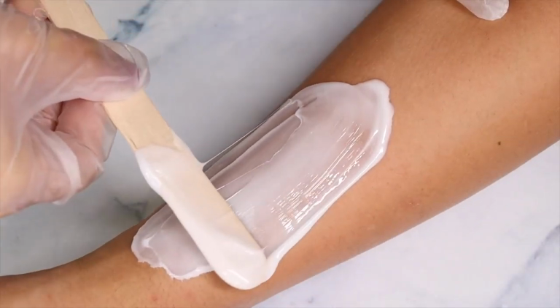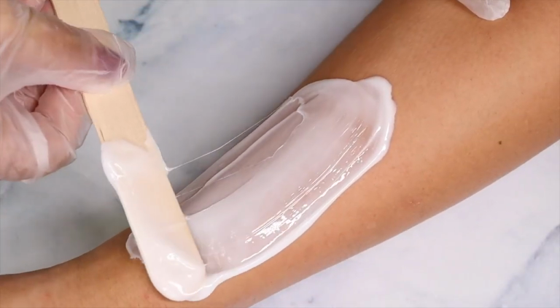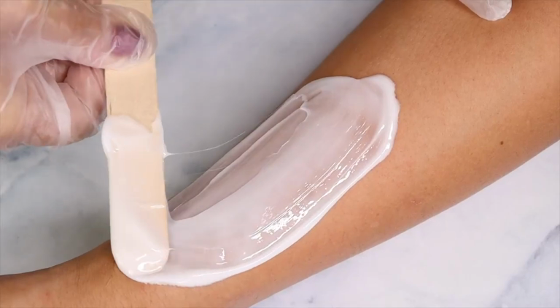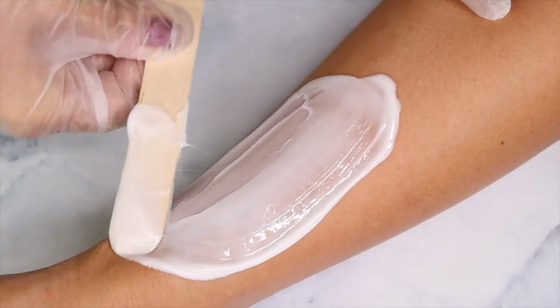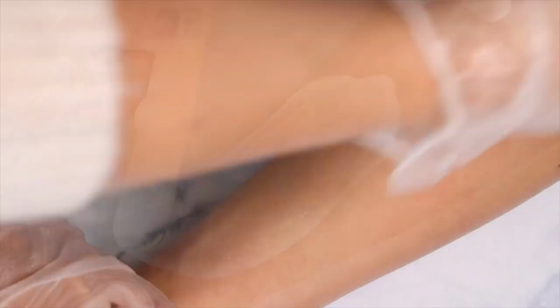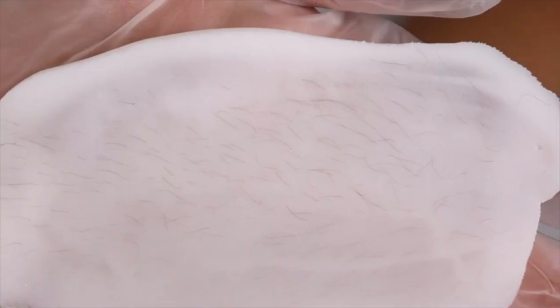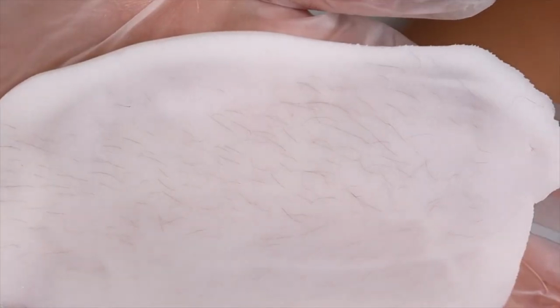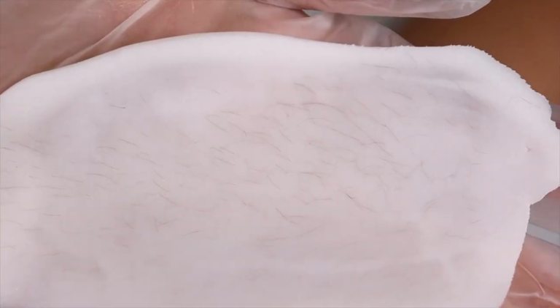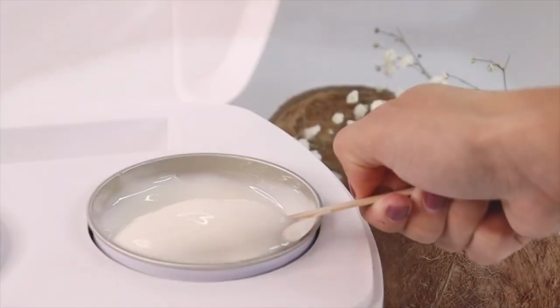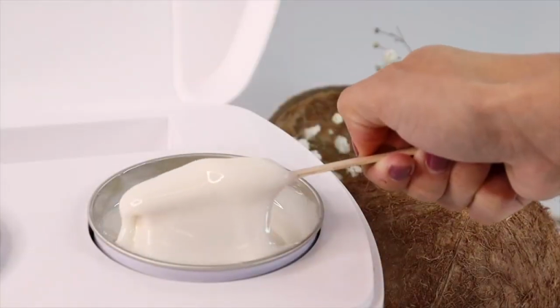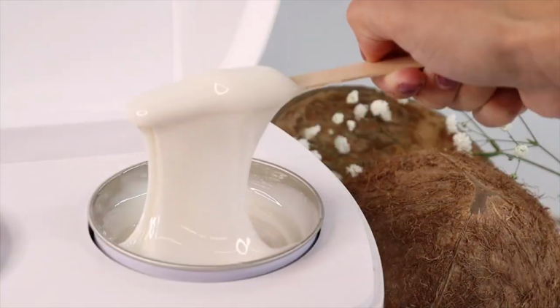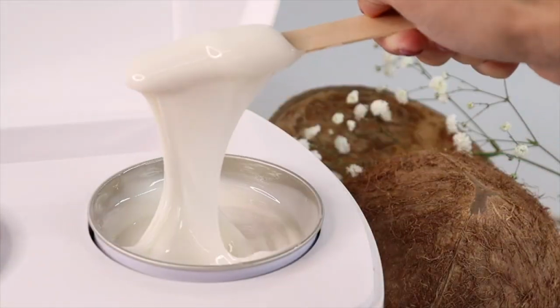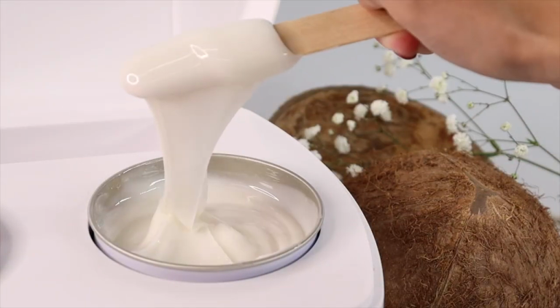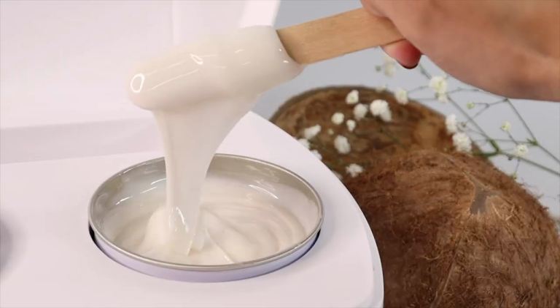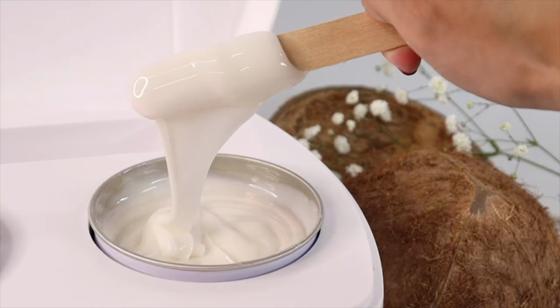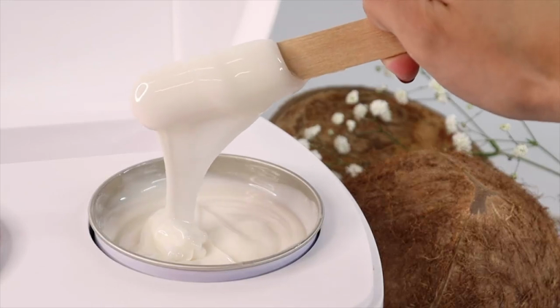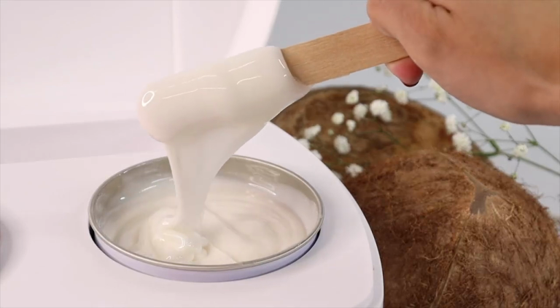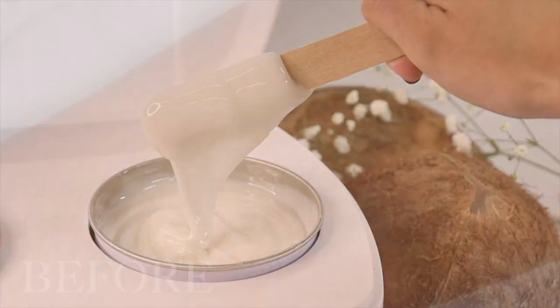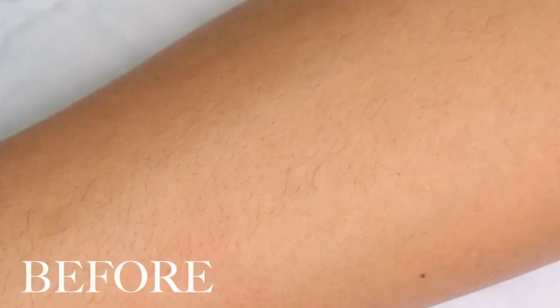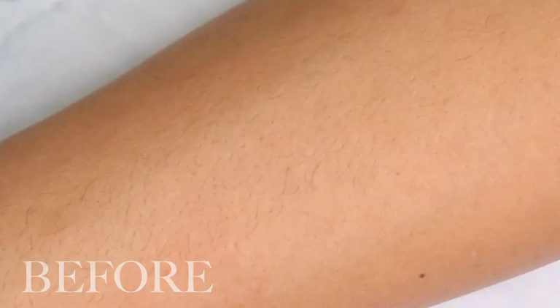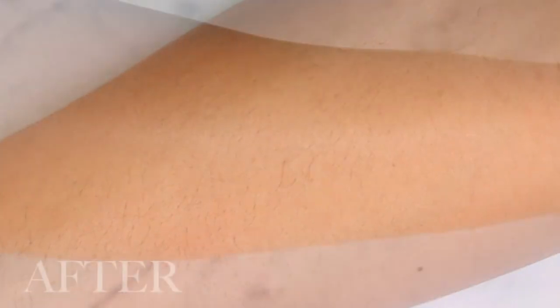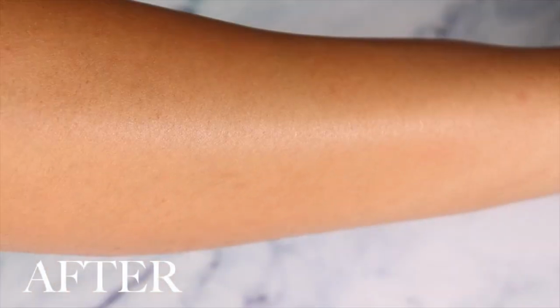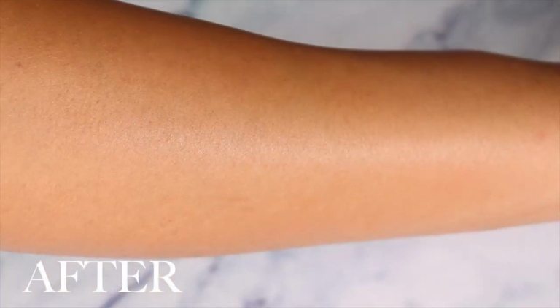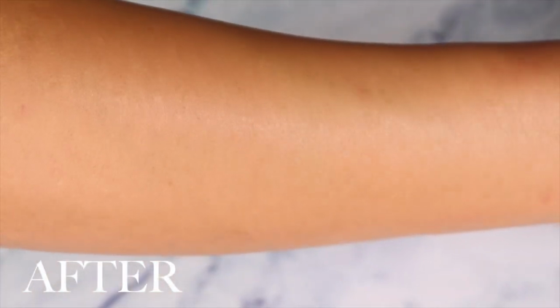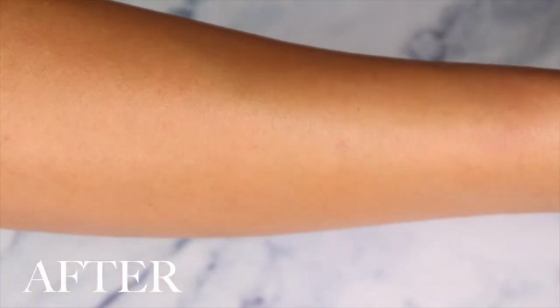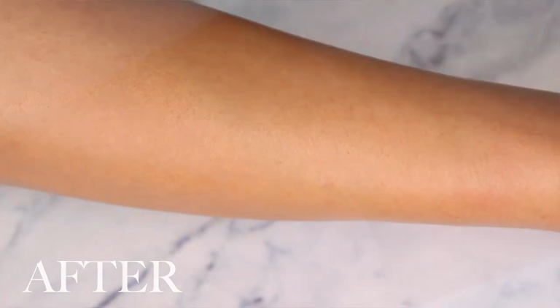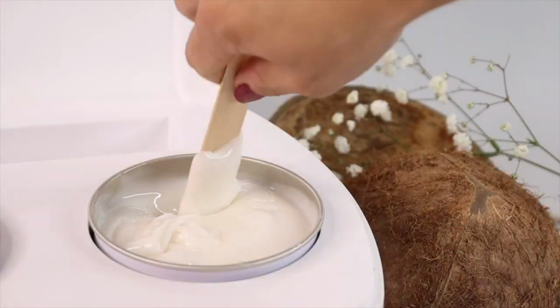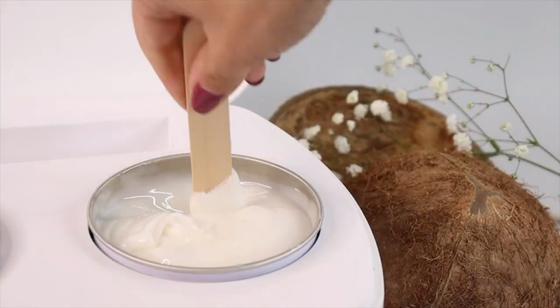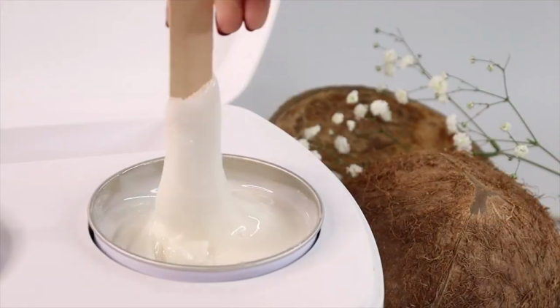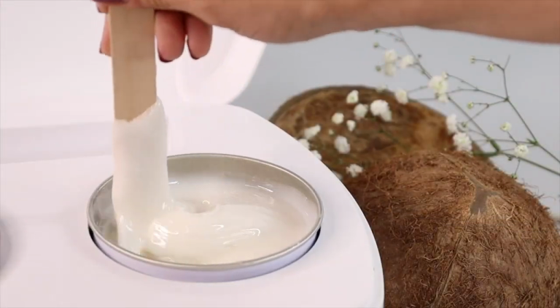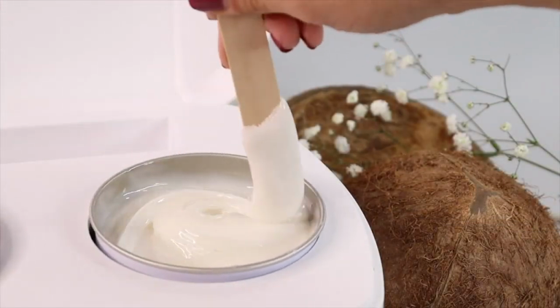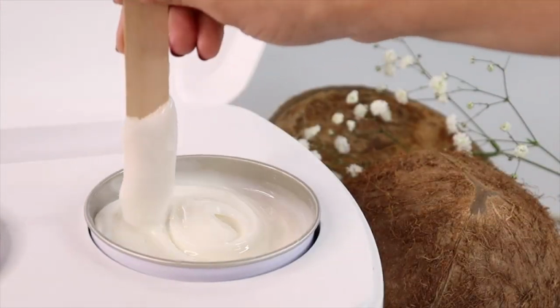This is a vegan formula and it's also a hard wax so there will be no strip needed. This wax is specifically designed to only grip hair and not the skin. It's ideal for all hair types and sensitive skin. It's a white wax with a wonderful coconut scent.